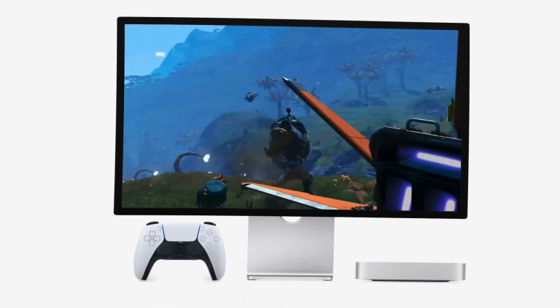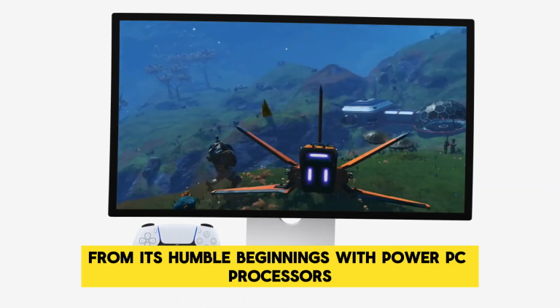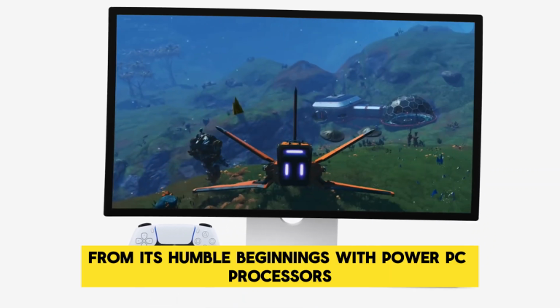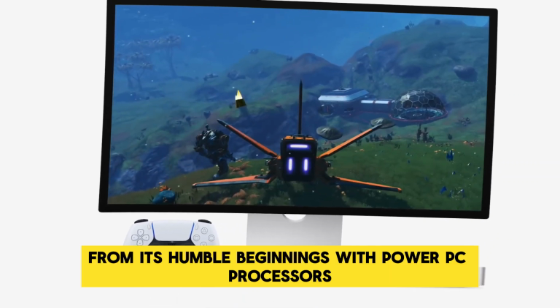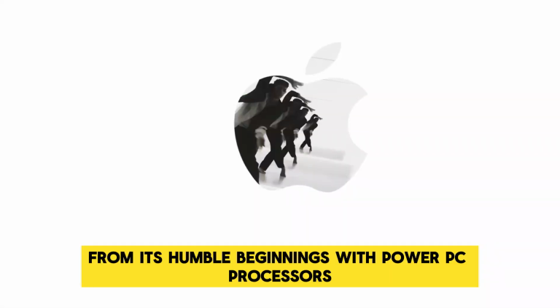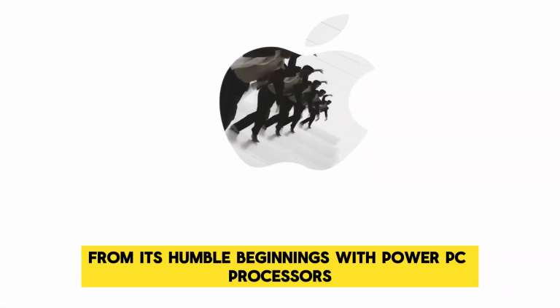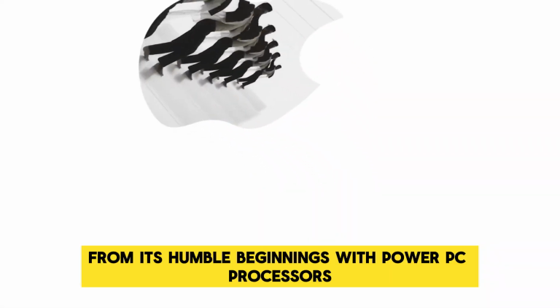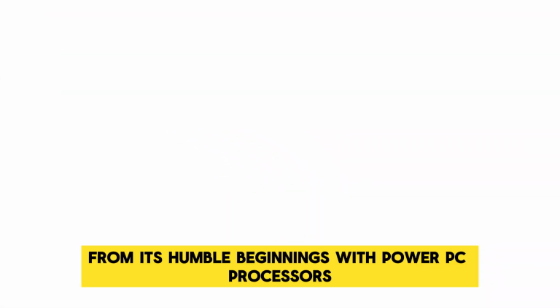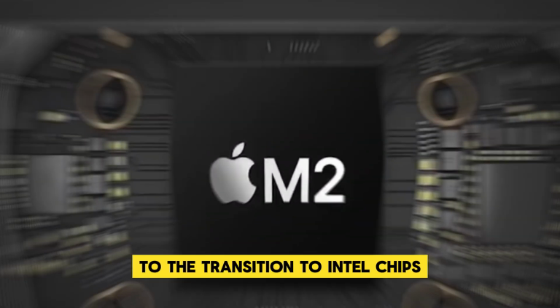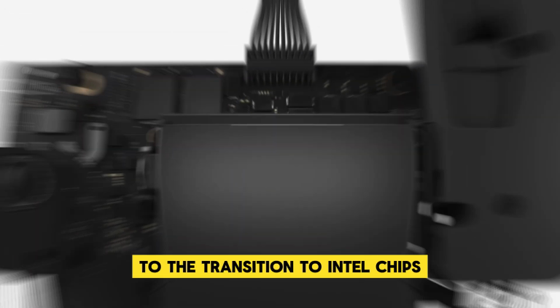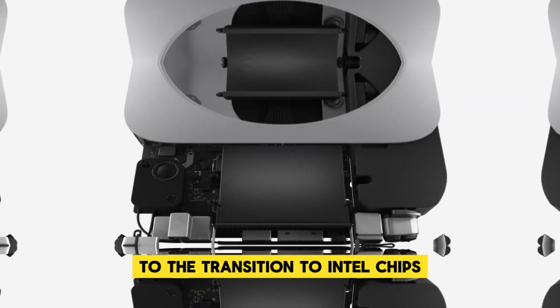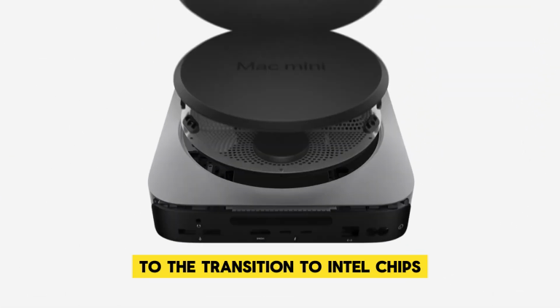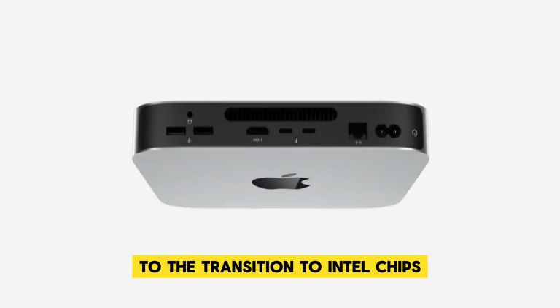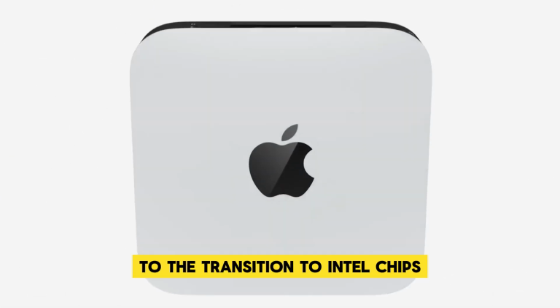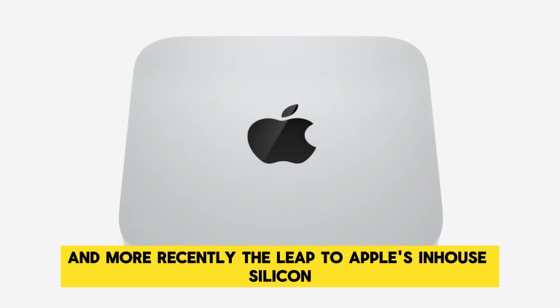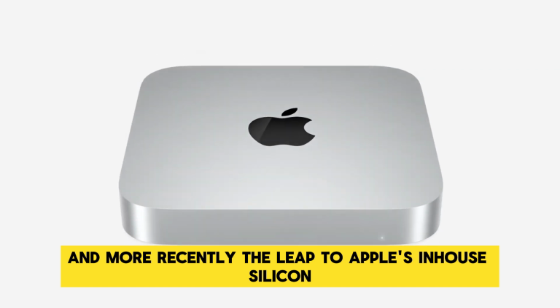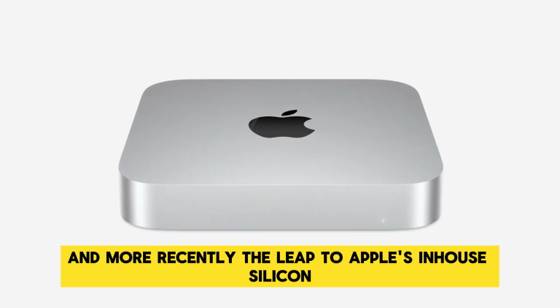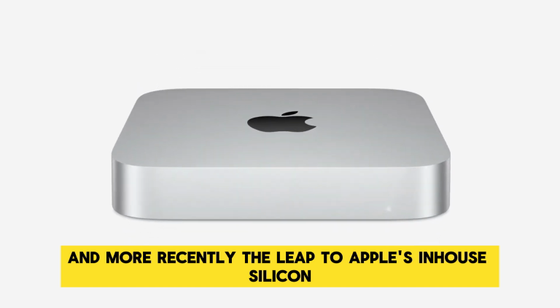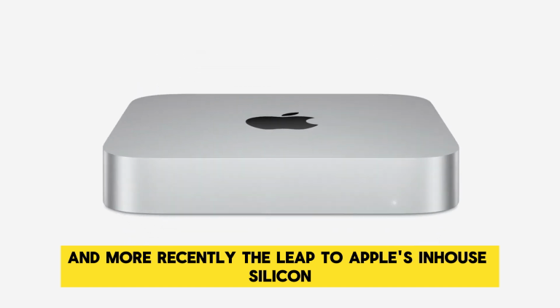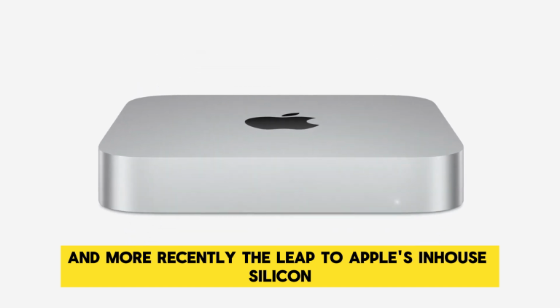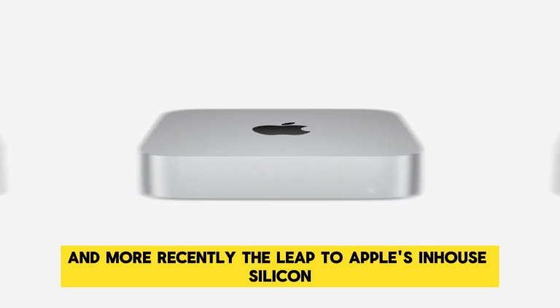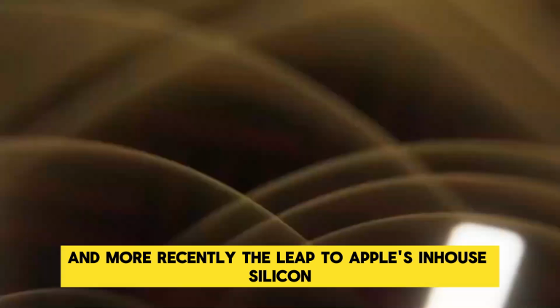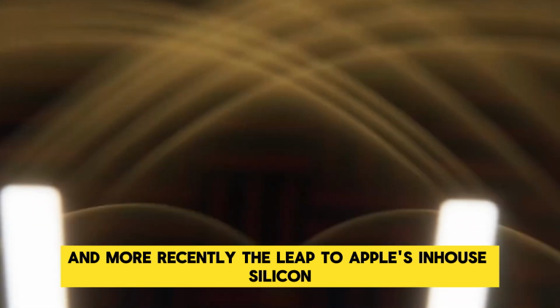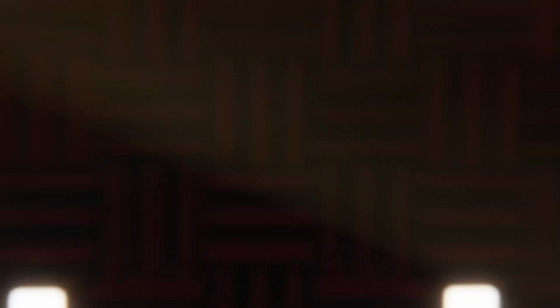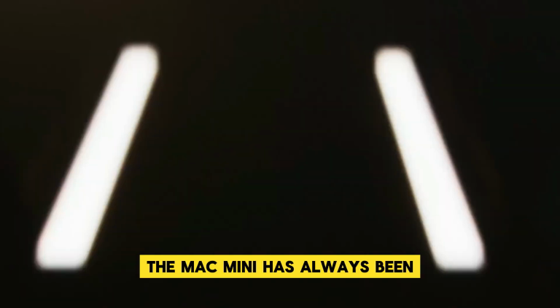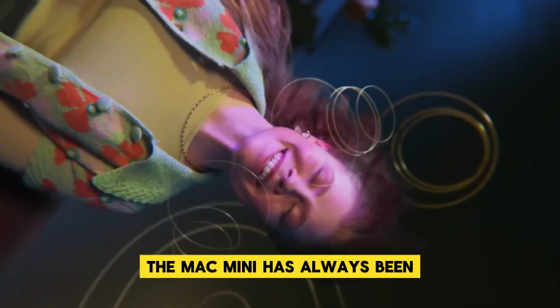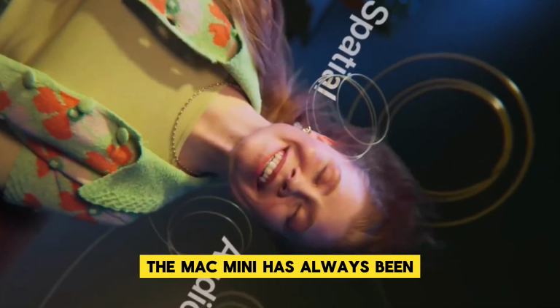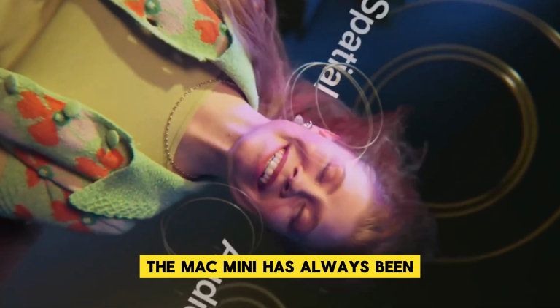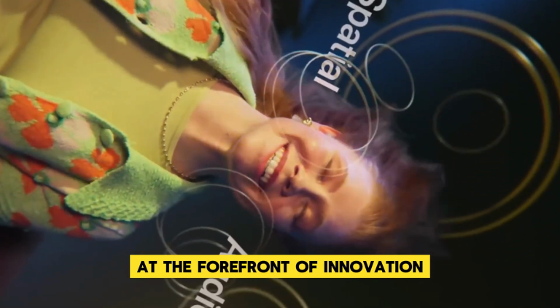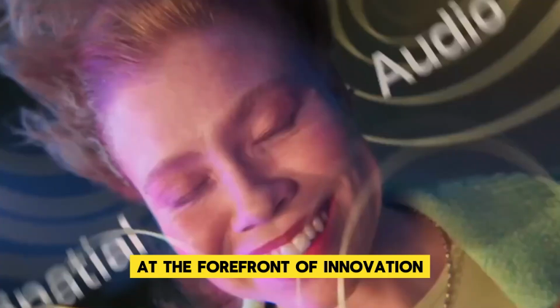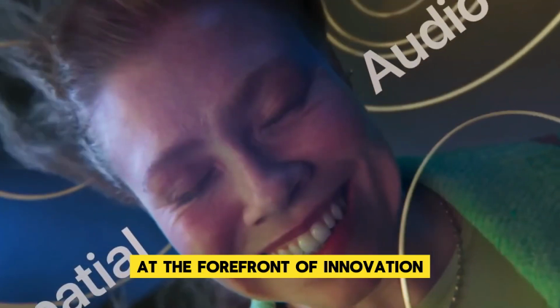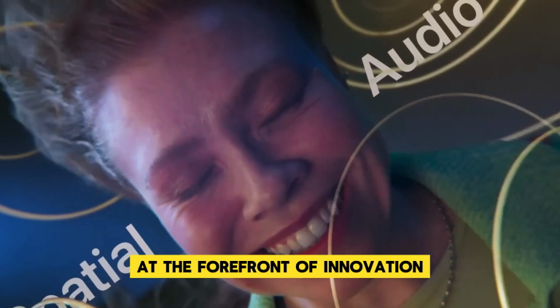From its humble beginnings with PowerPC processors to the transition to Intel chips and, more recently, the leap to Apple's in-house silicon, the Mac Mini has always been at the forefront of innovation.